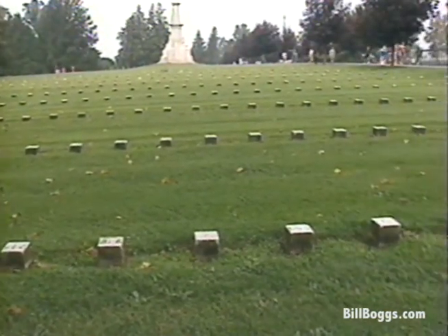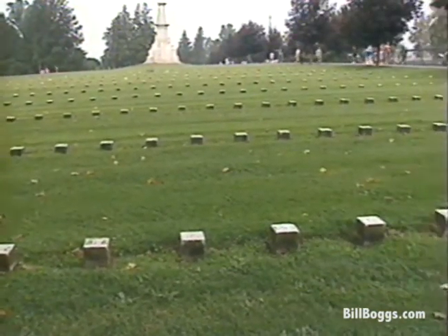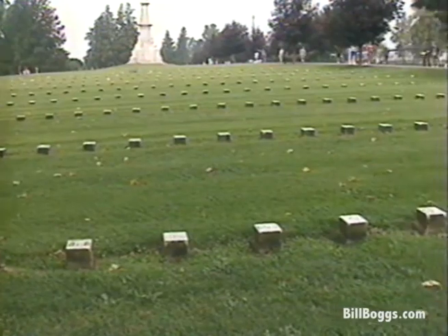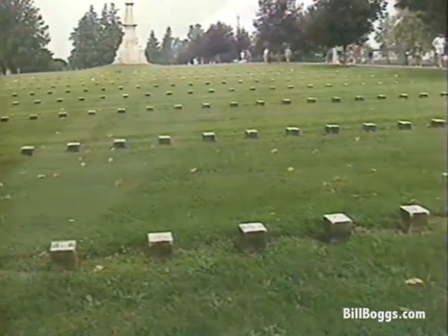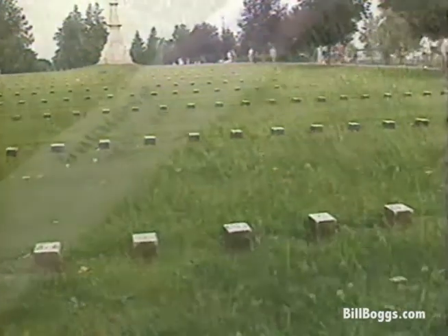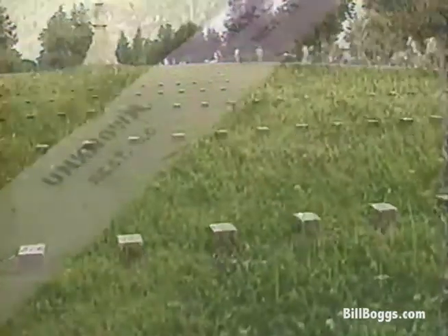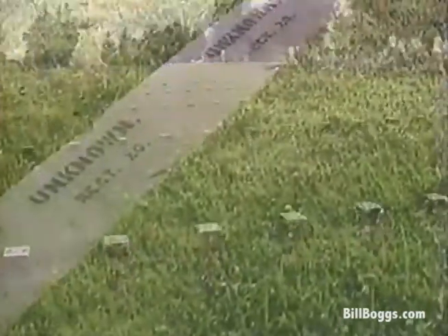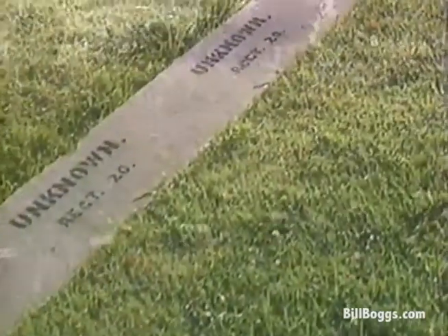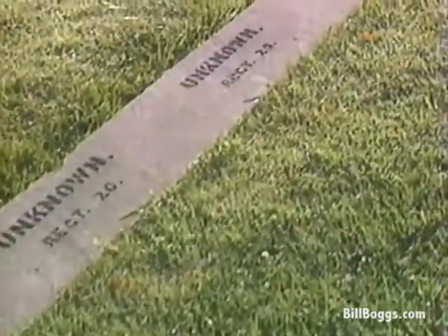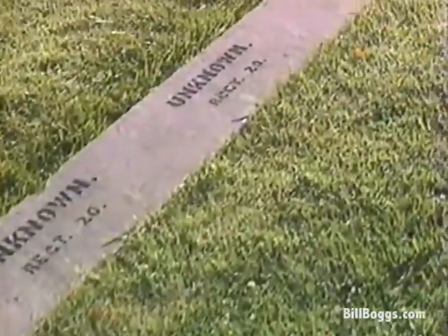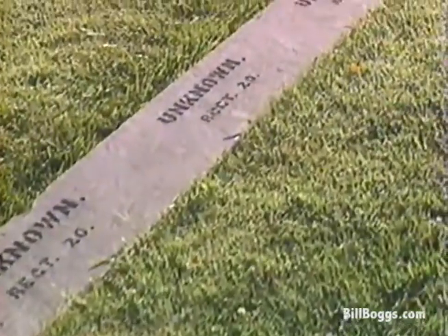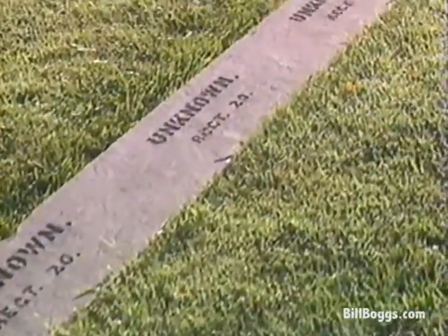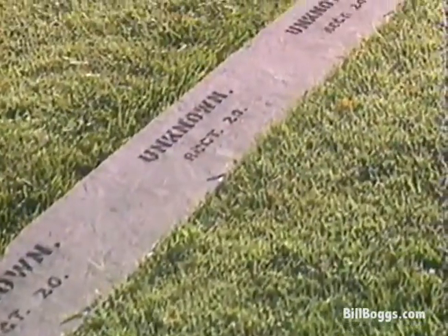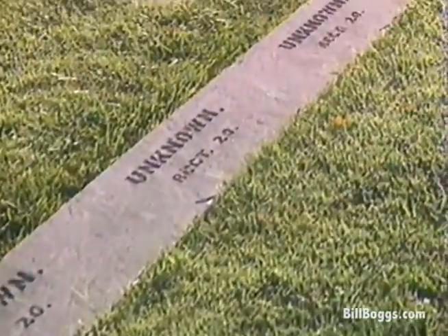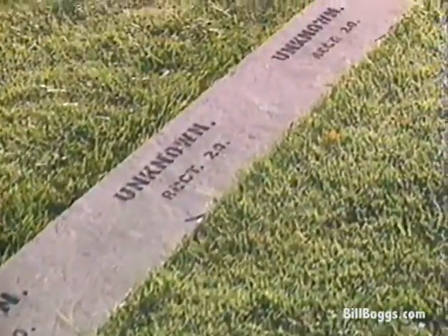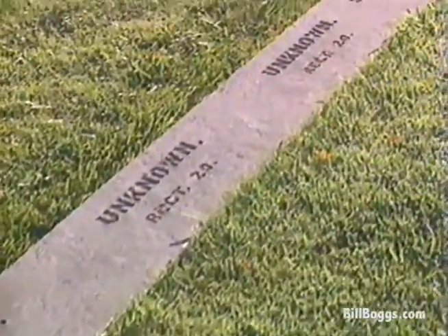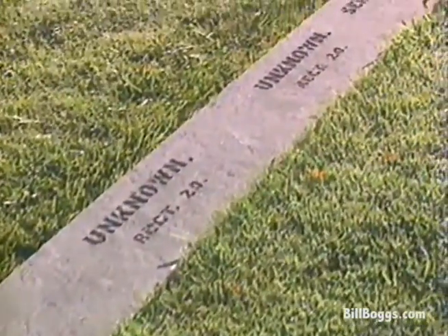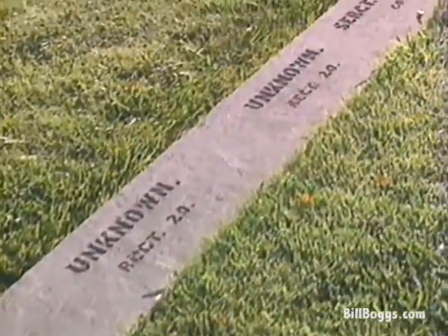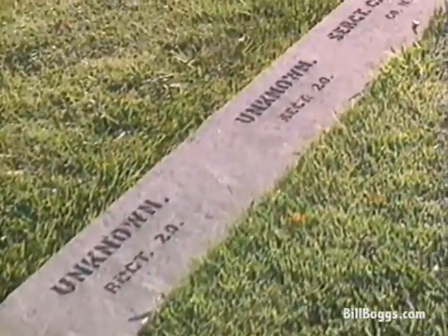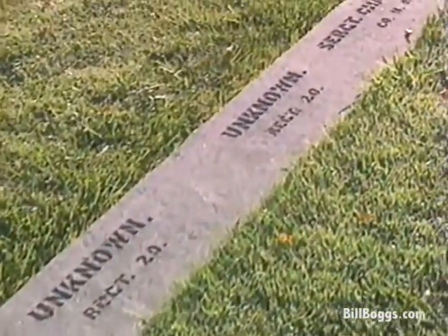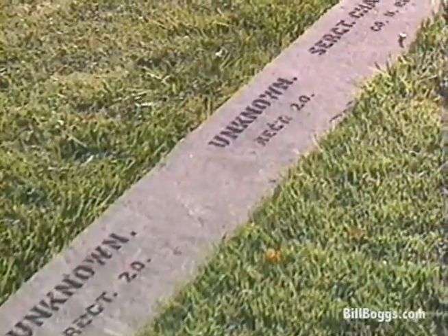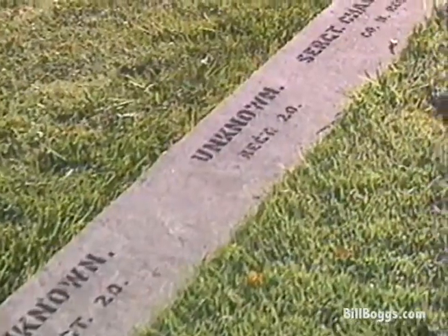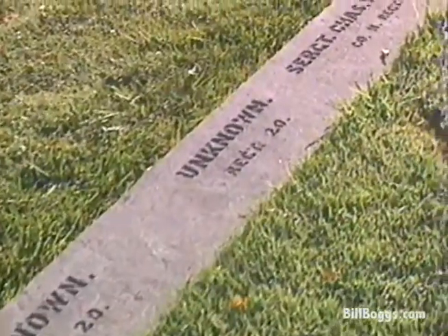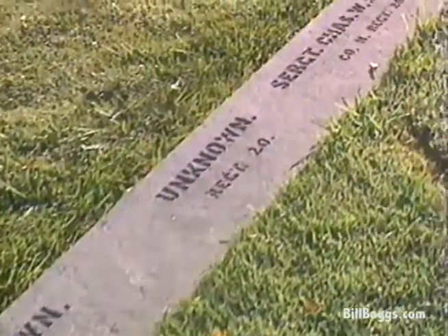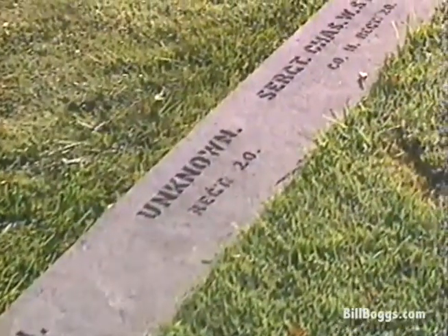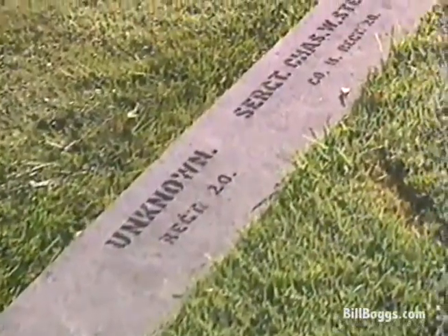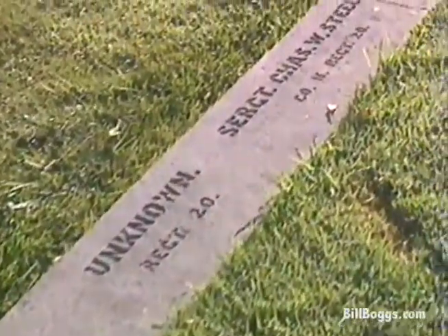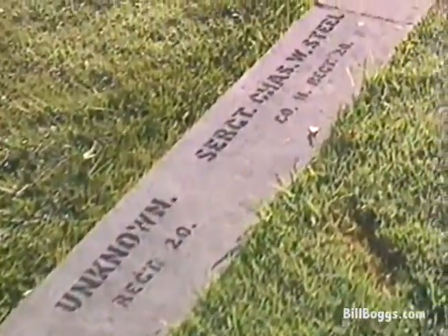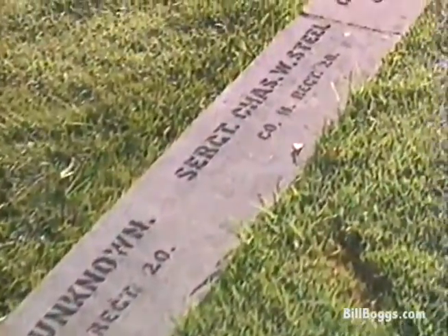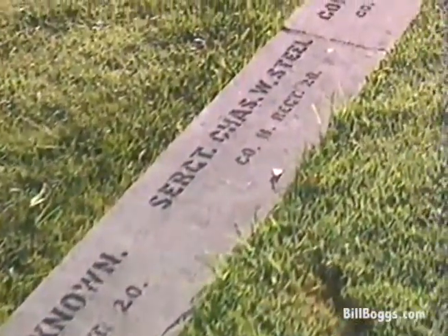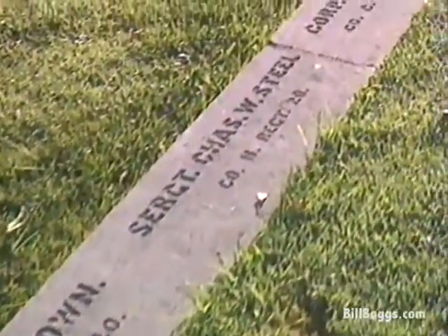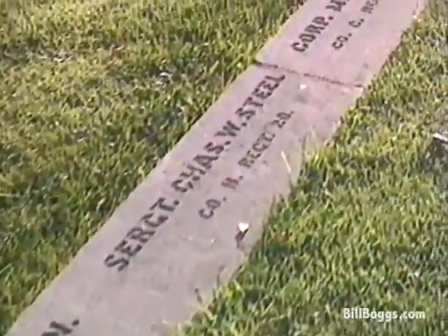The war dragged on for two more years, with Lee still leading the Confederate Army. But his loss here at Gettysburg was one of the key turning points of the conflict.